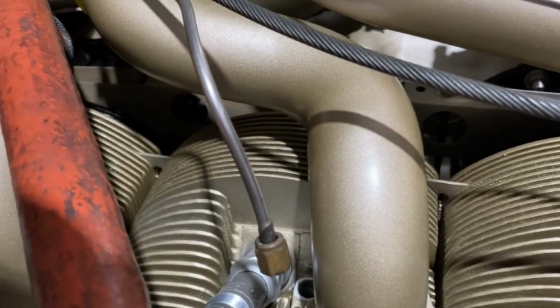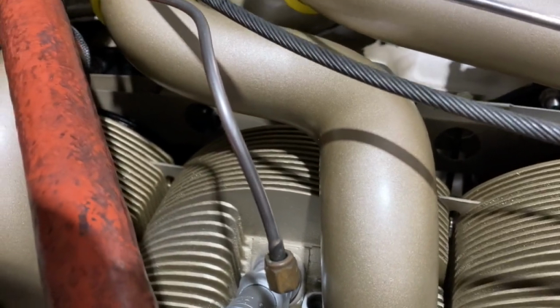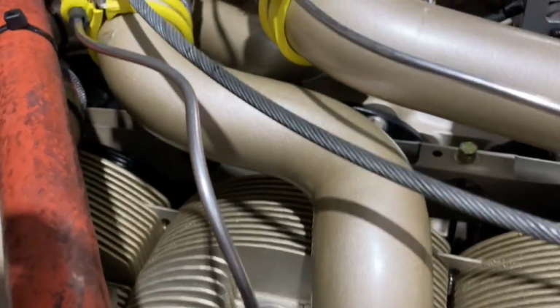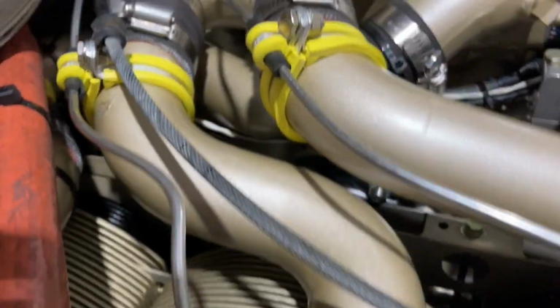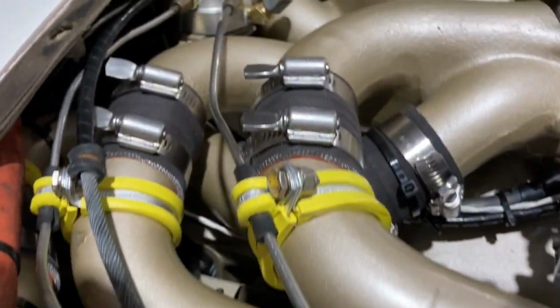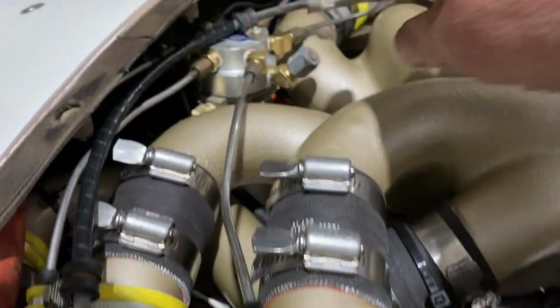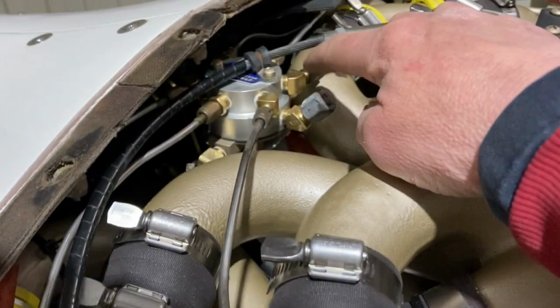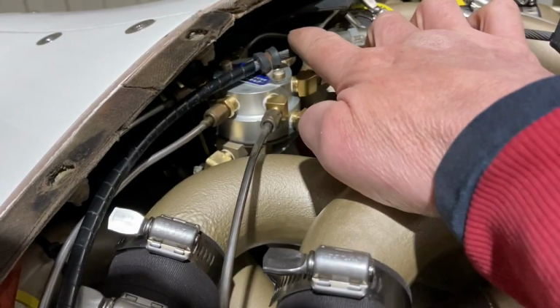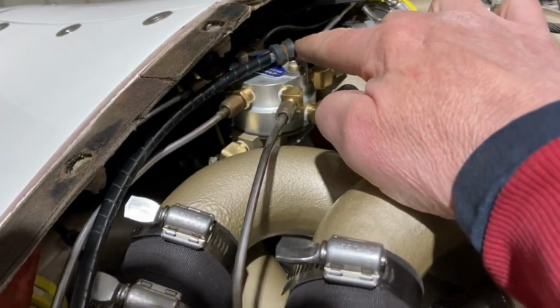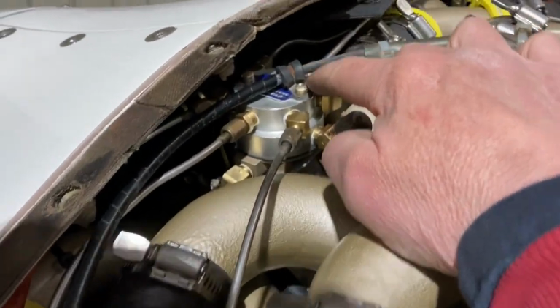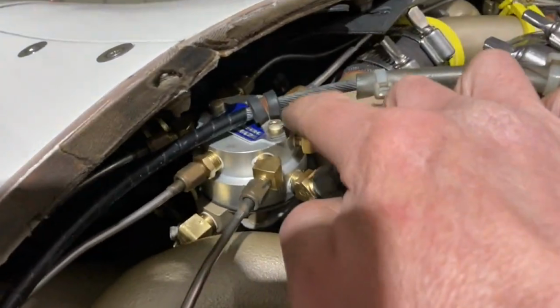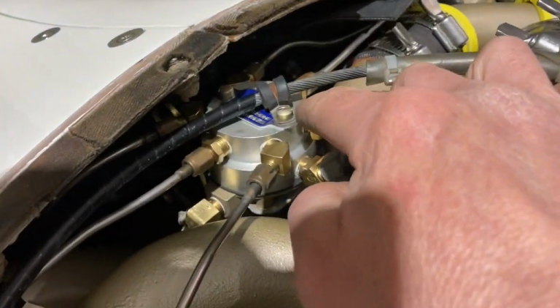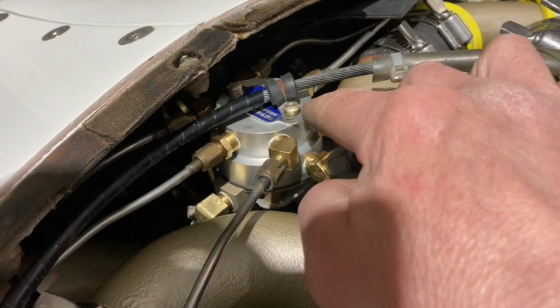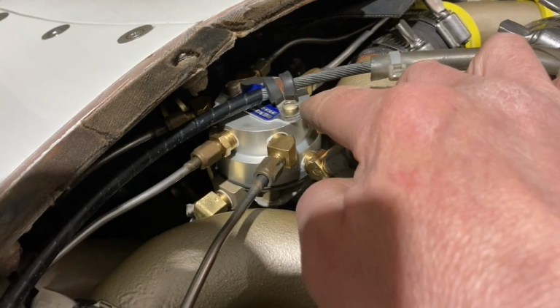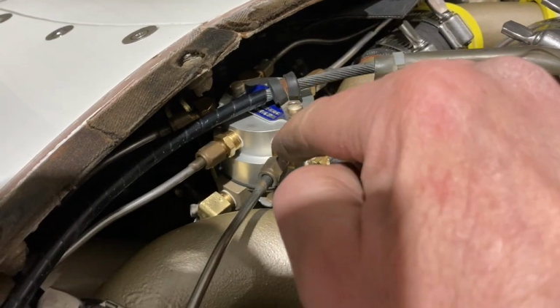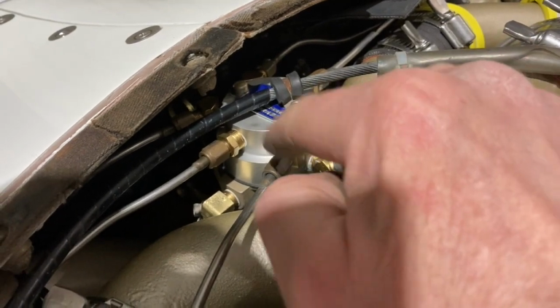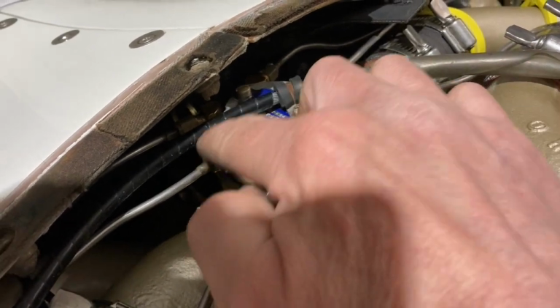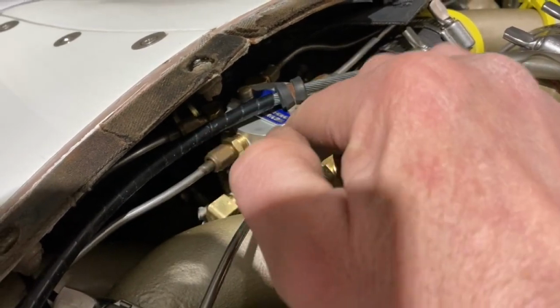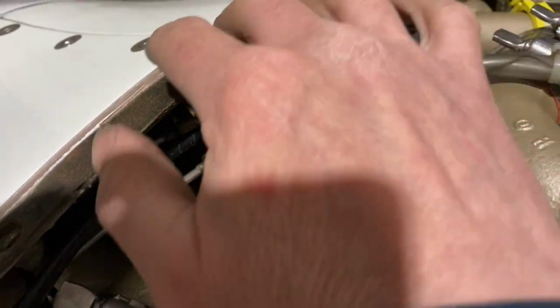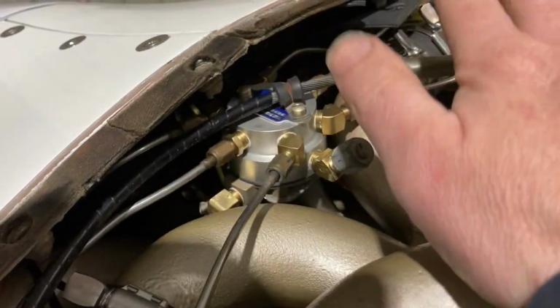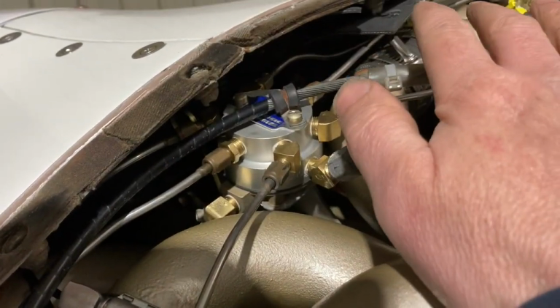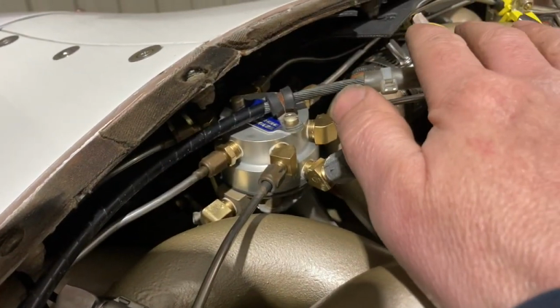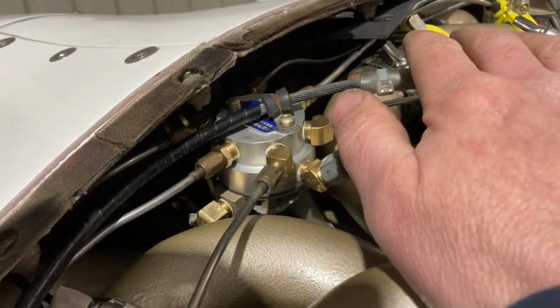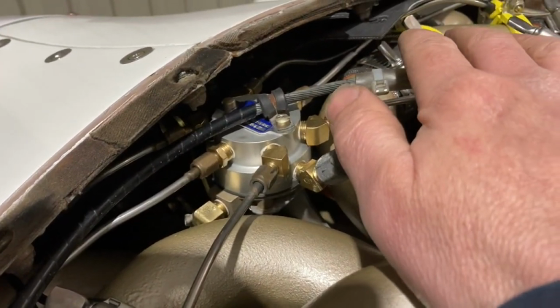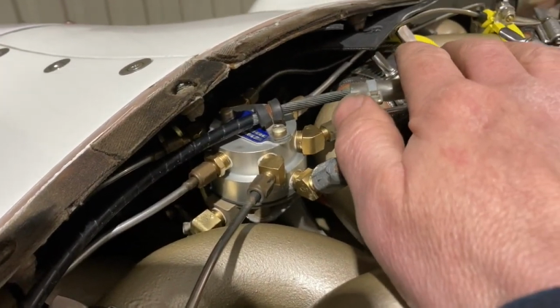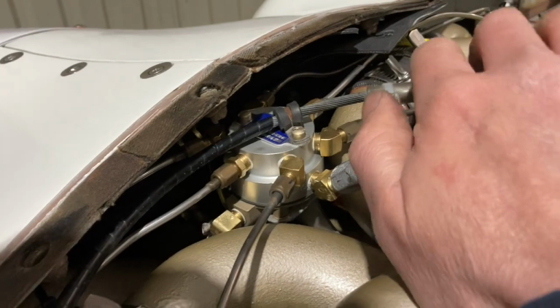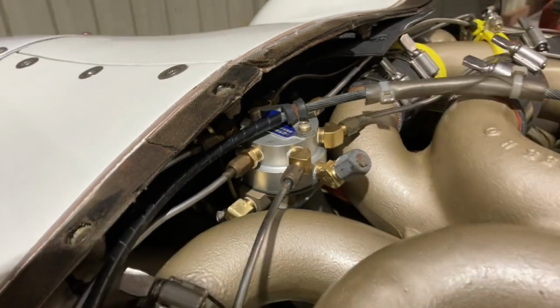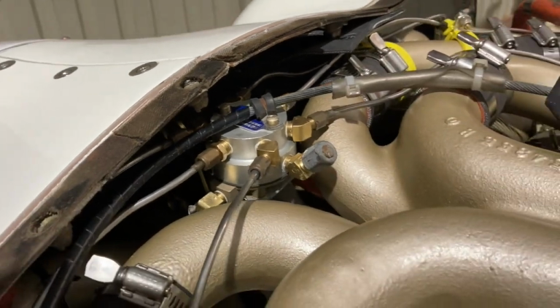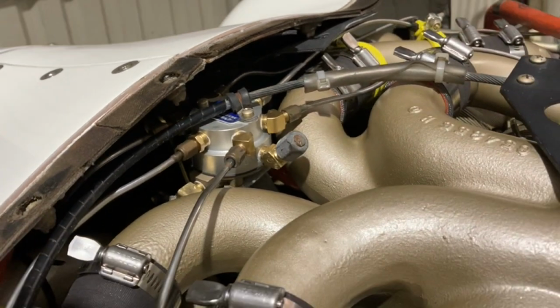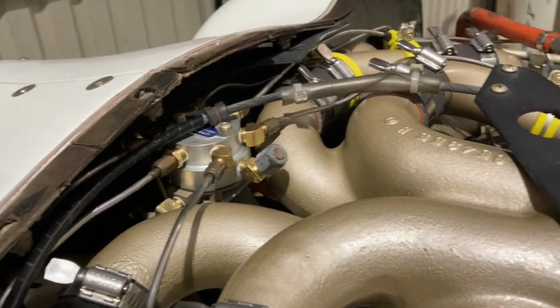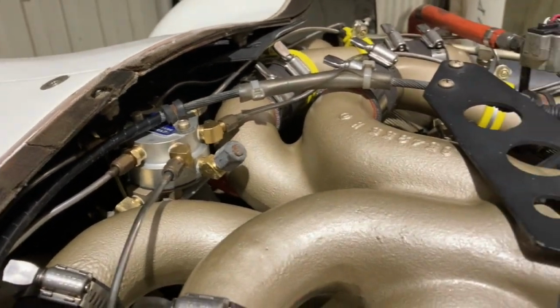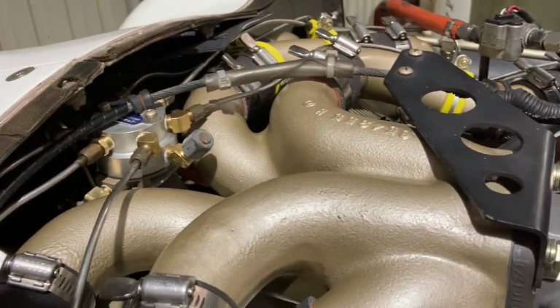Because this is a constant flow system, there's a flow divider here. If you get a restriction in one injector, it just forces more fuel into the other five. I'm thinking — I'm hoping — that's what's happened.